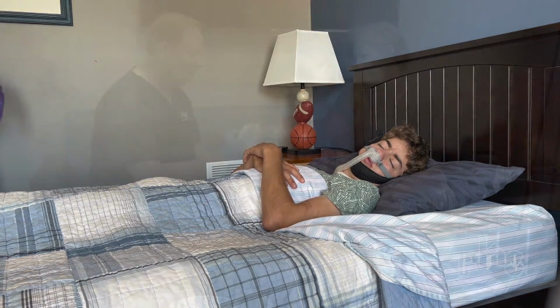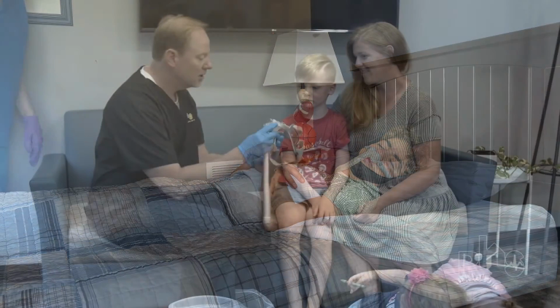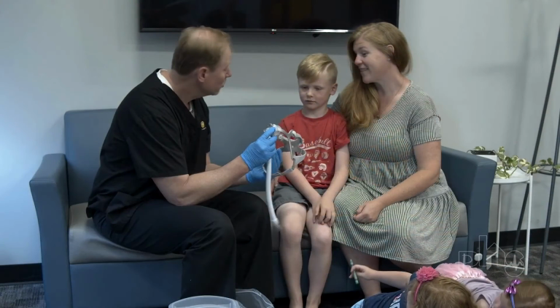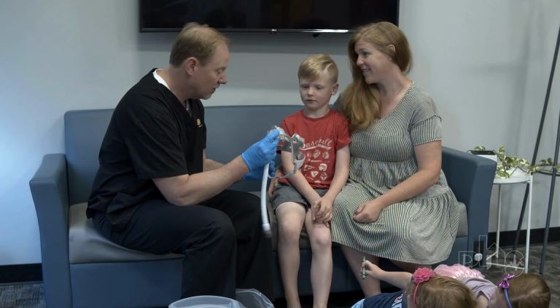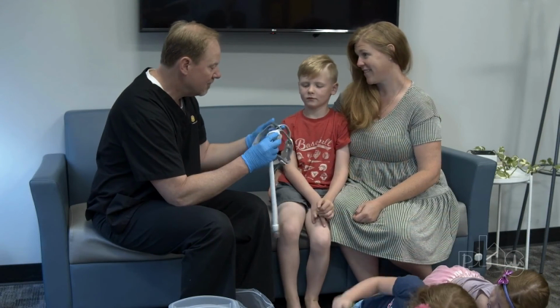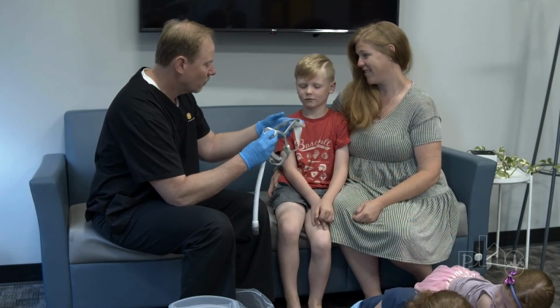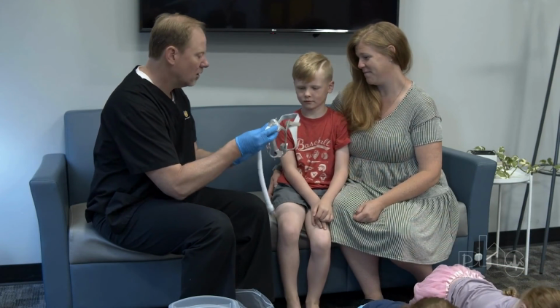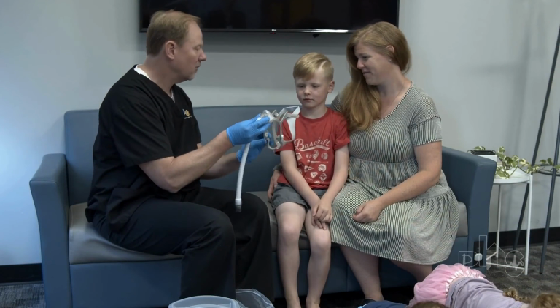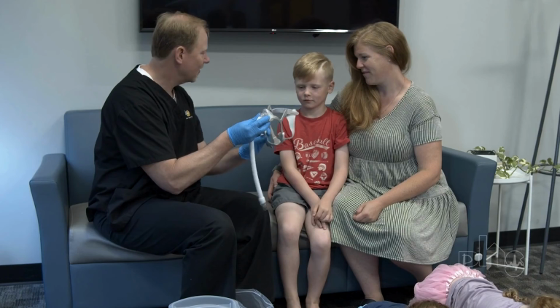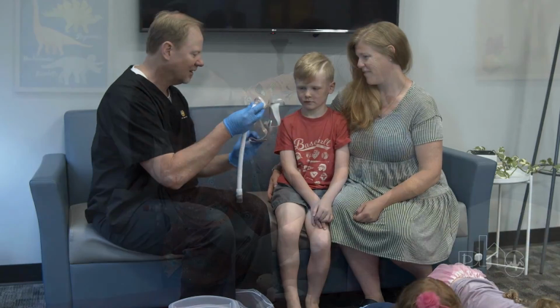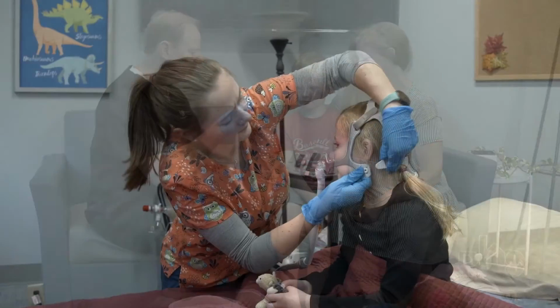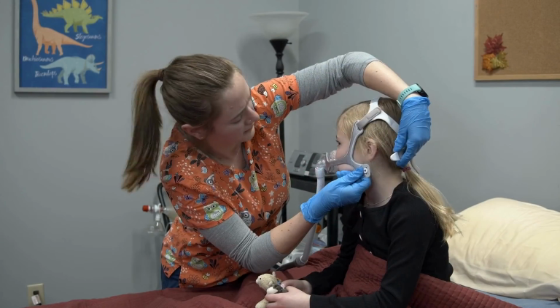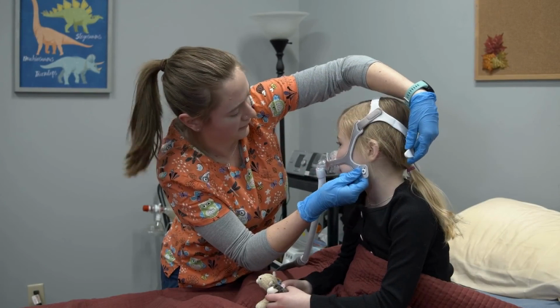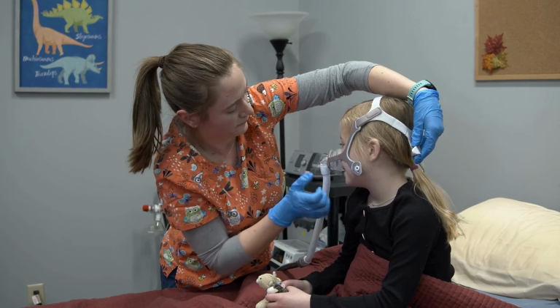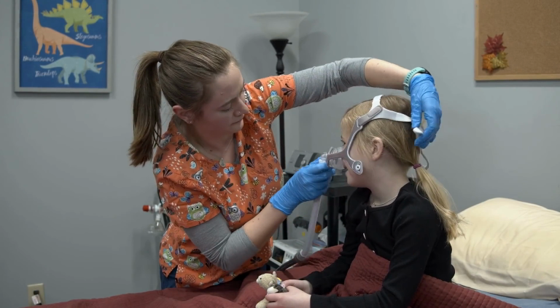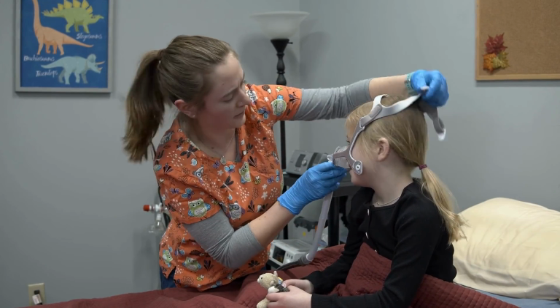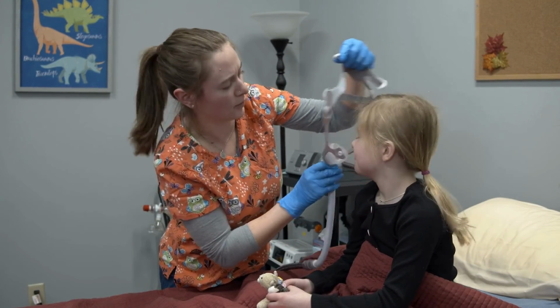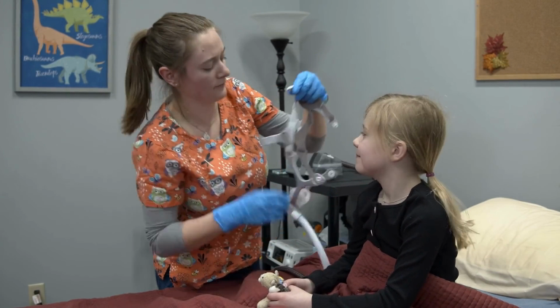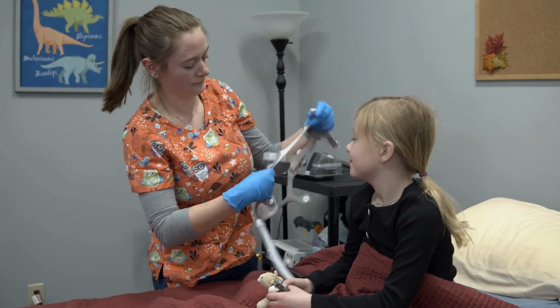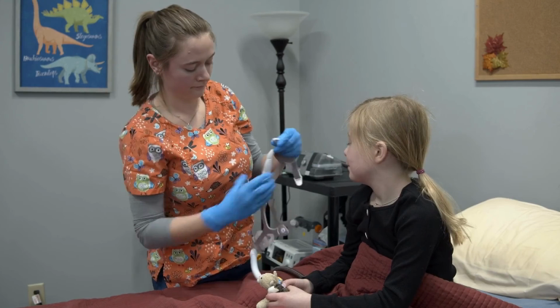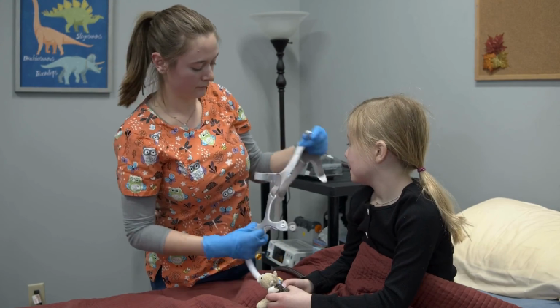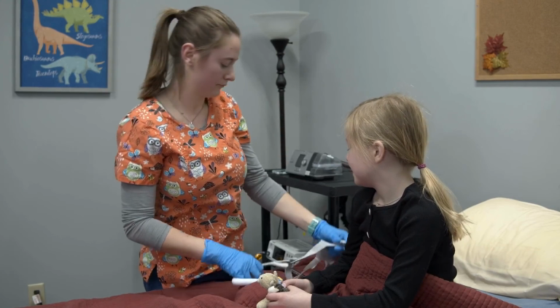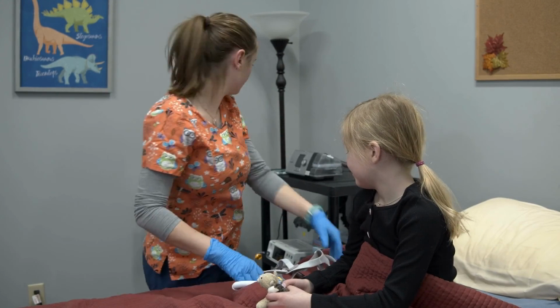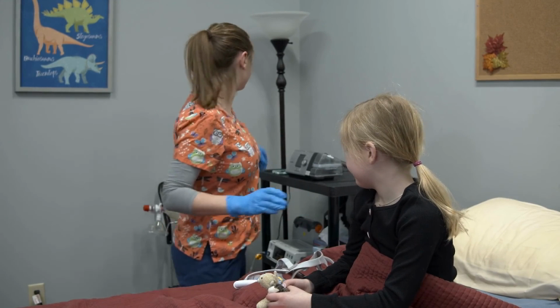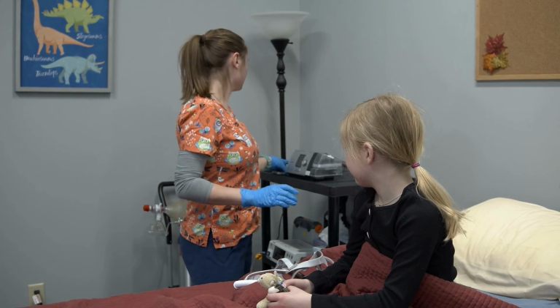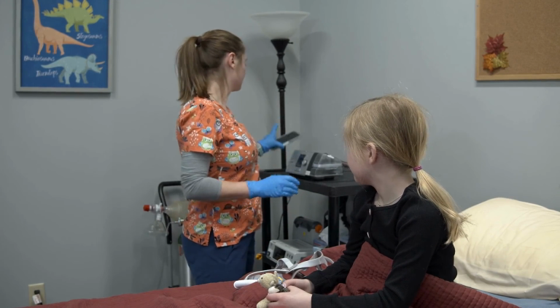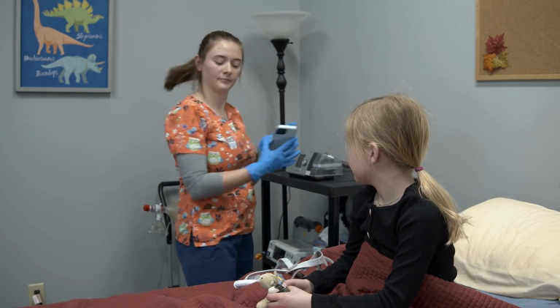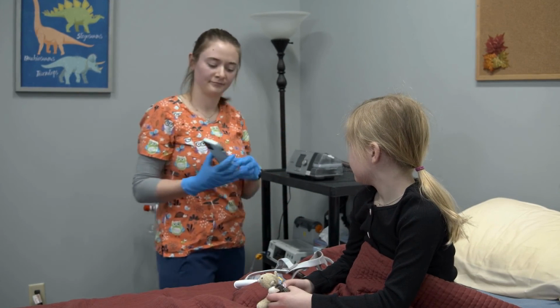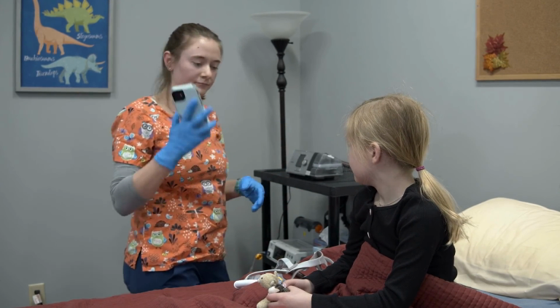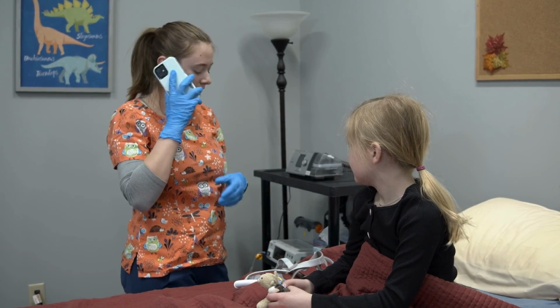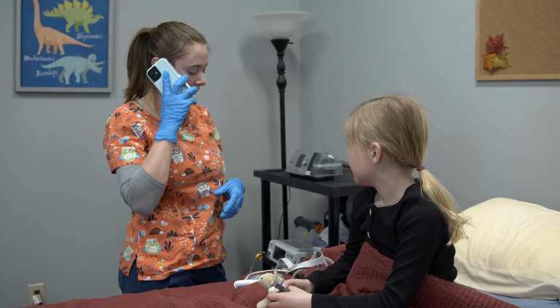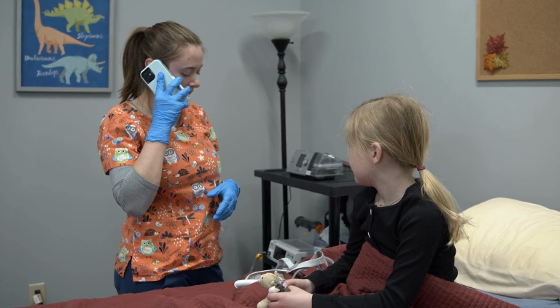The doctor or a respiratory clinician fits the patient for a mask. If the patient's CPAP or BiPAP mask no longer meets their needs, call their physician or durable medical equipment provider for available options.